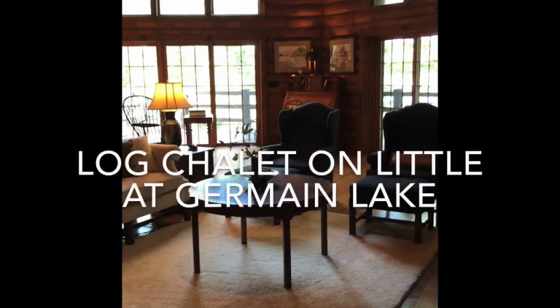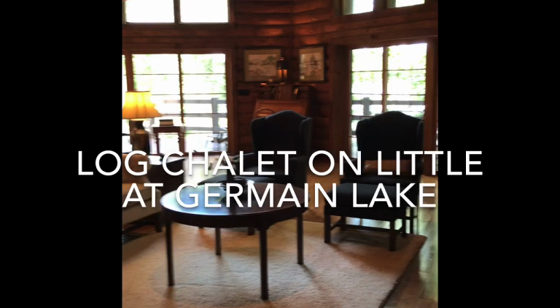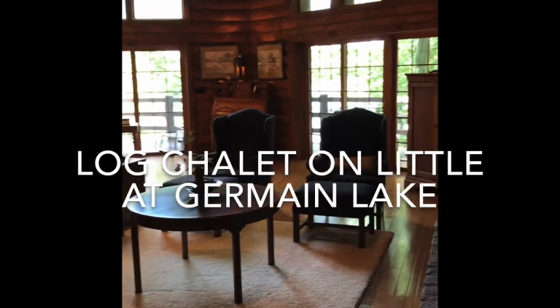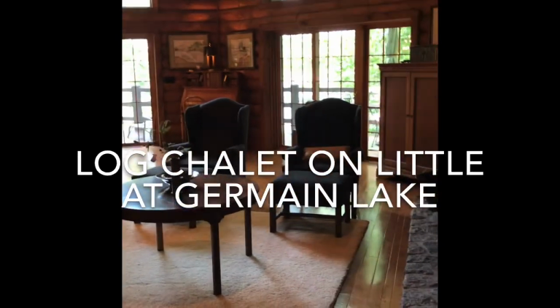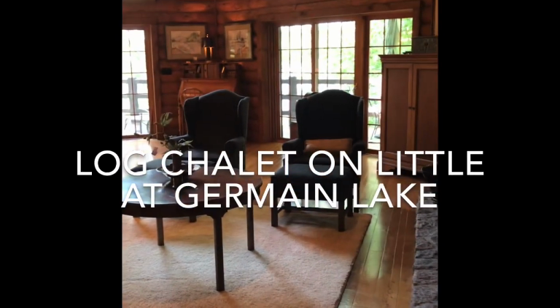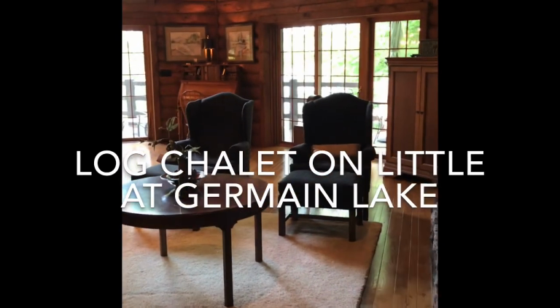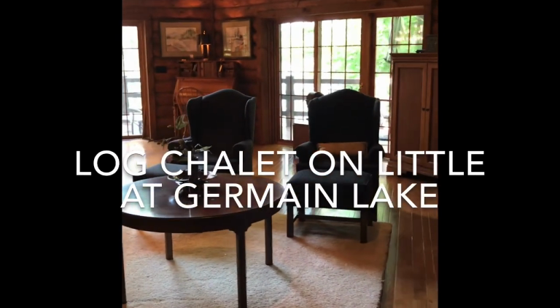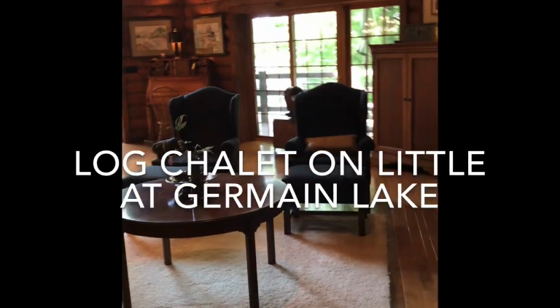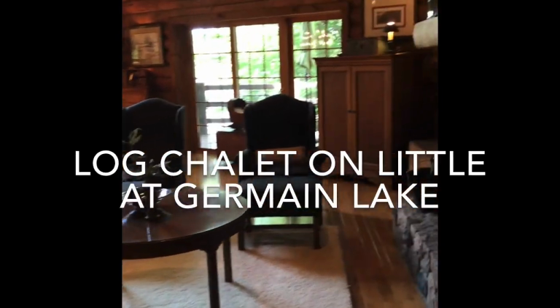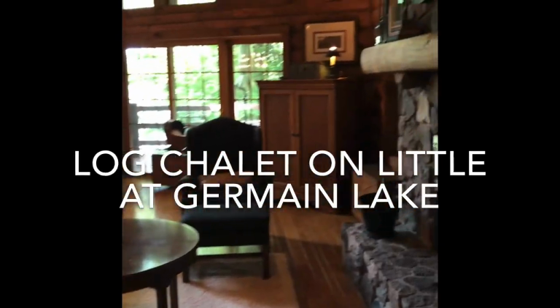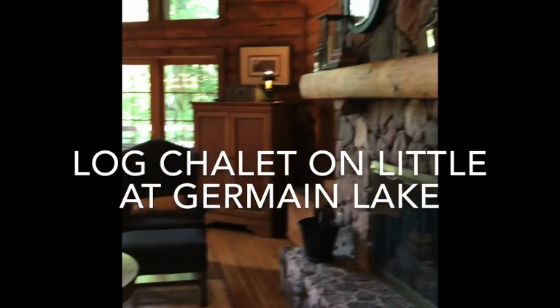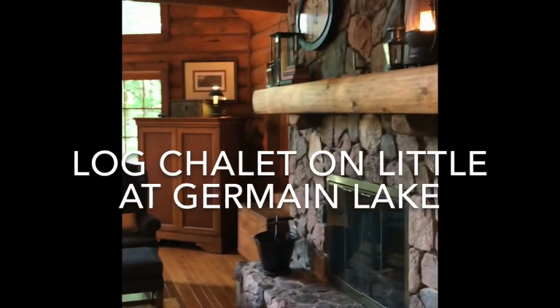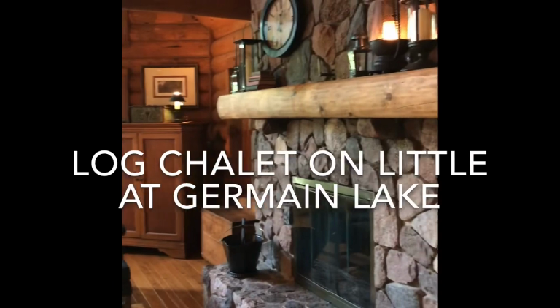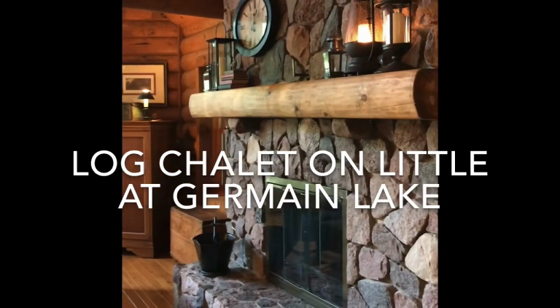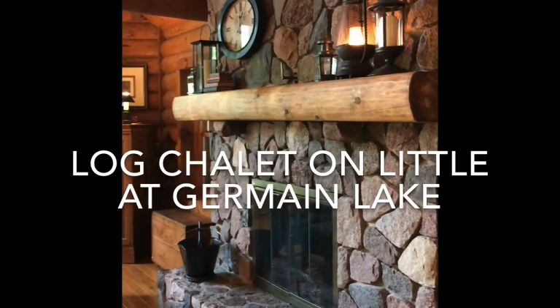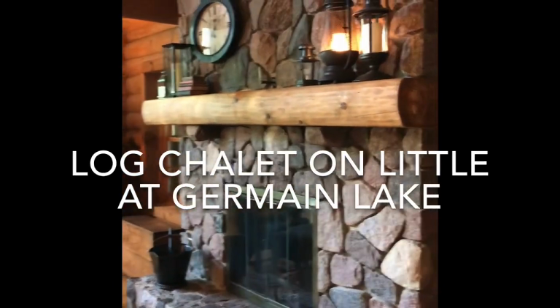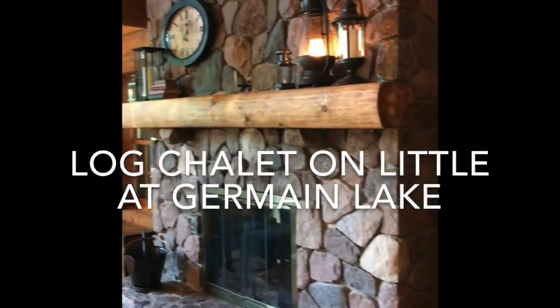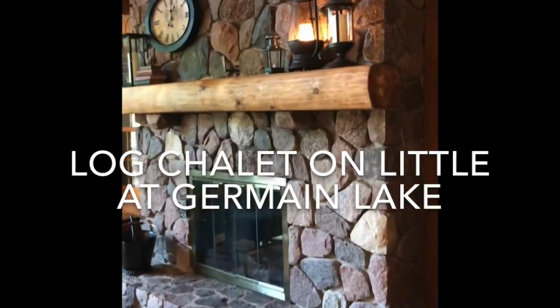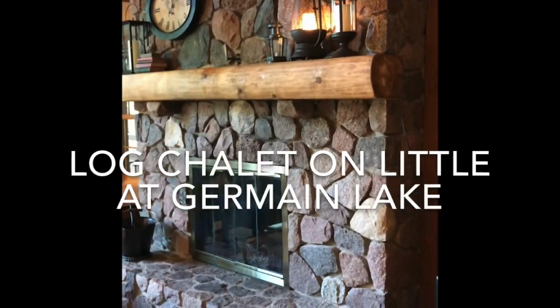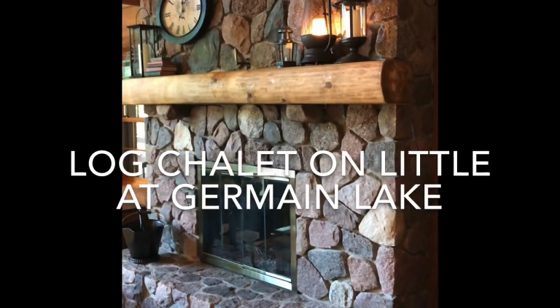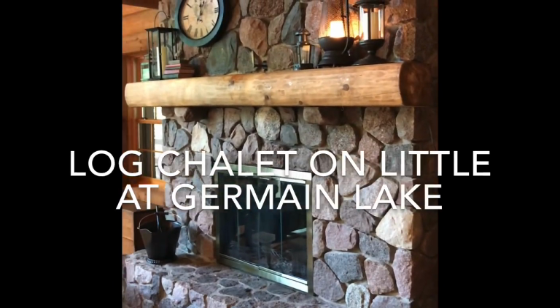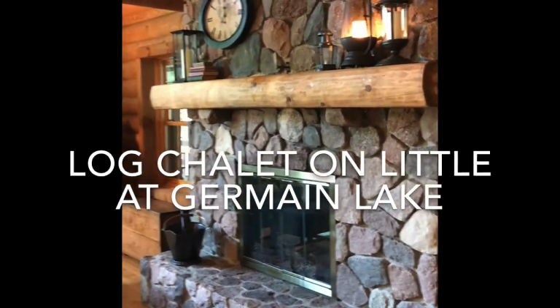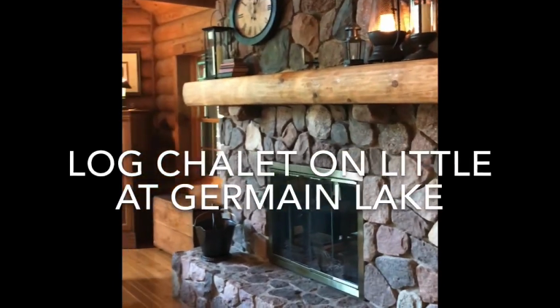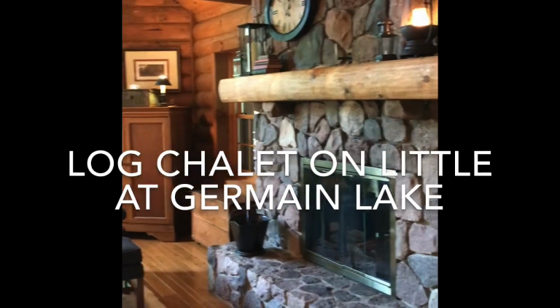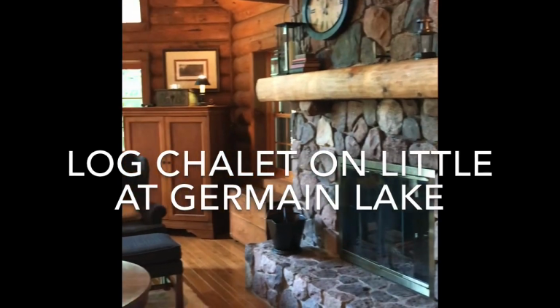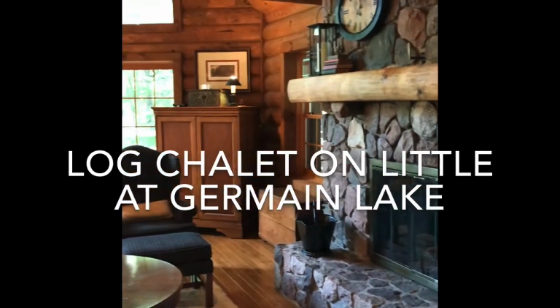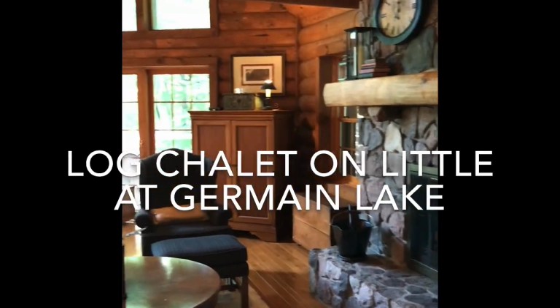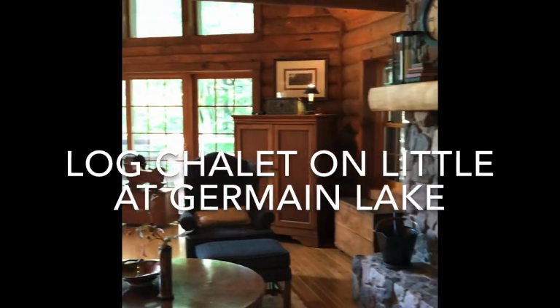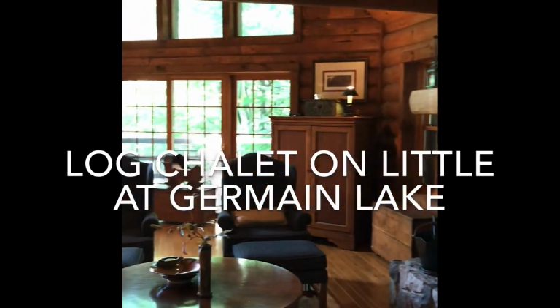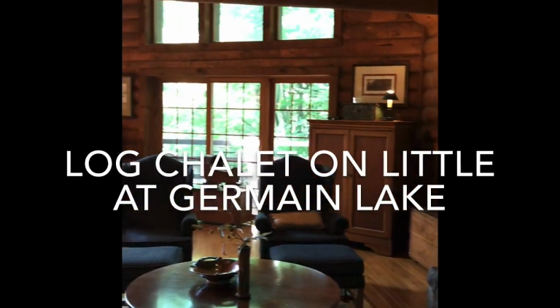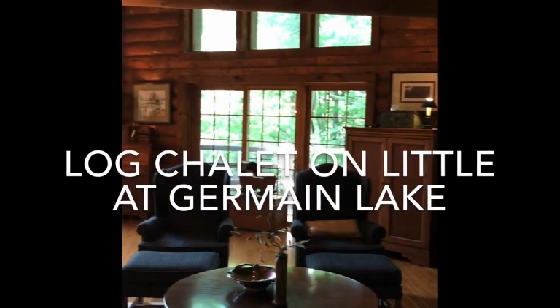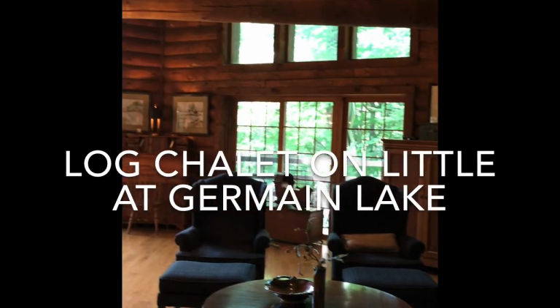The main entry door leads into the great room where you can see this impressive split fieldstone fireplace. It is a wood-burning fireplace, so you're going to get the crackling wood noises and smells of wood-burning.